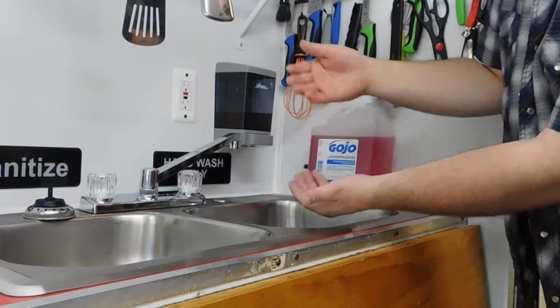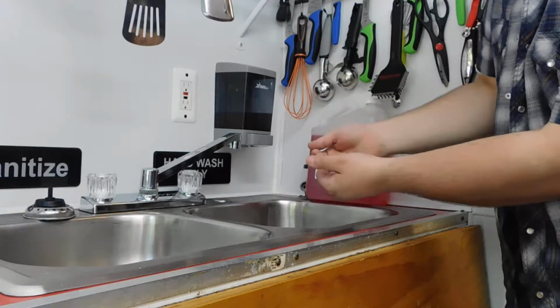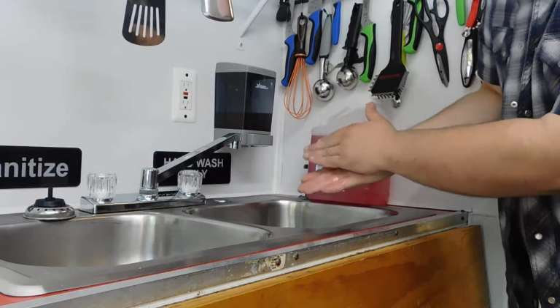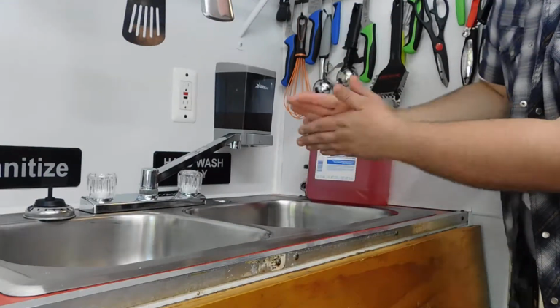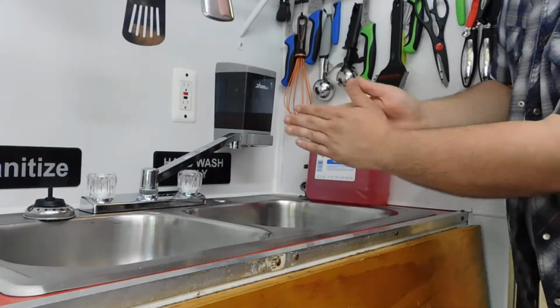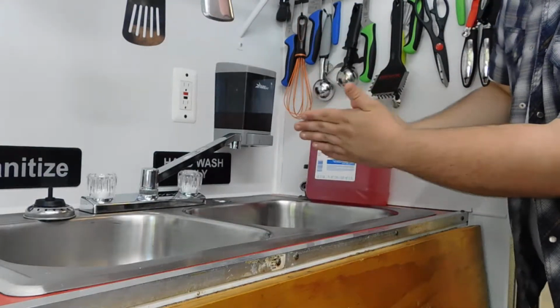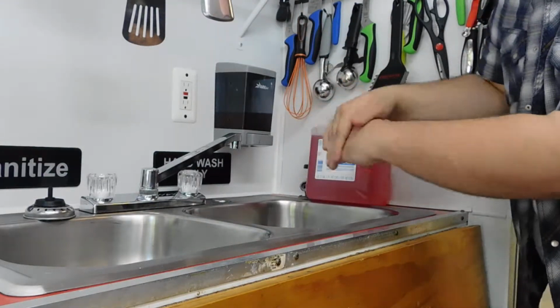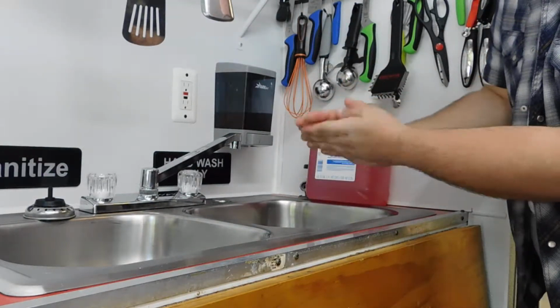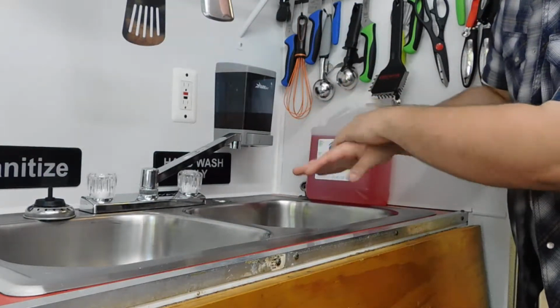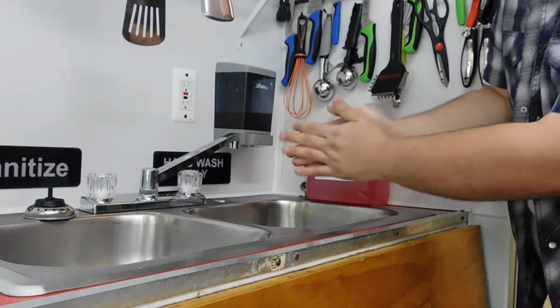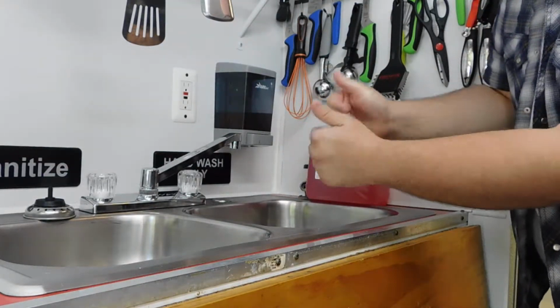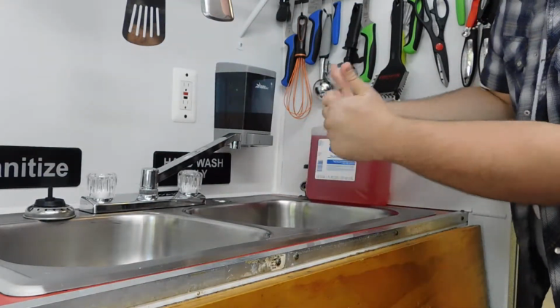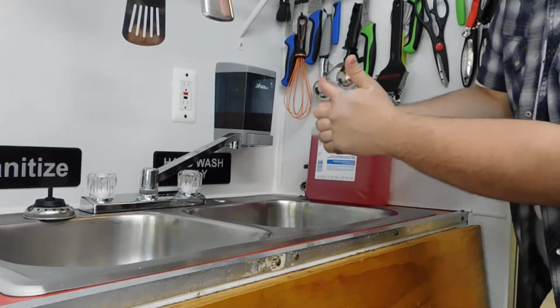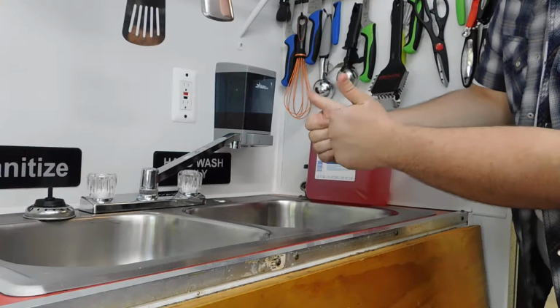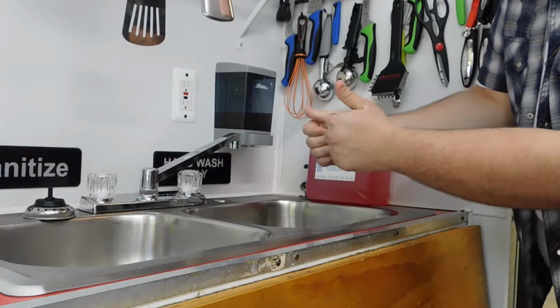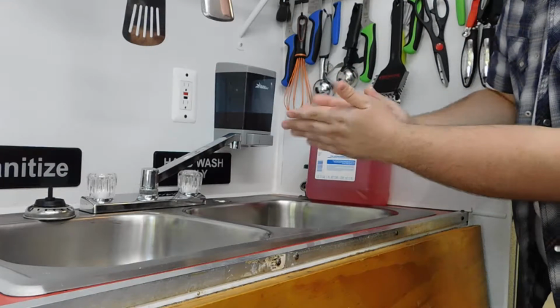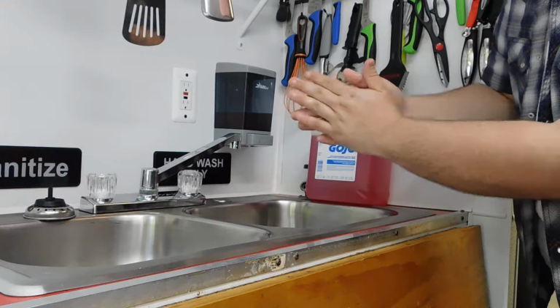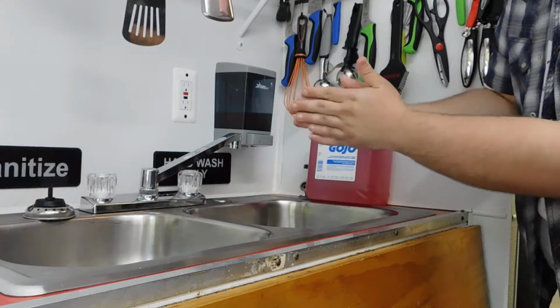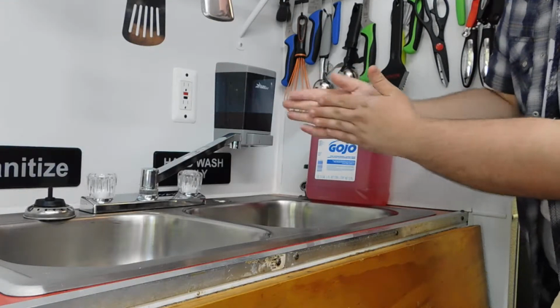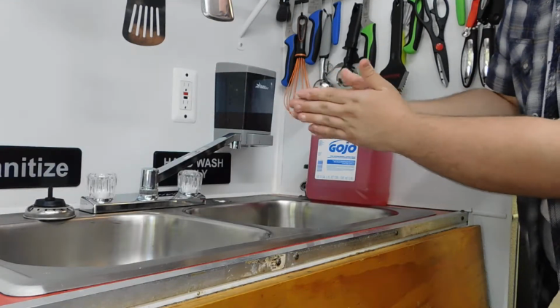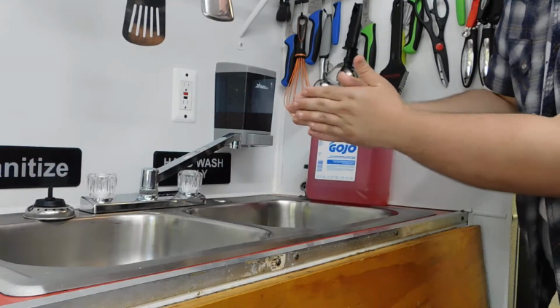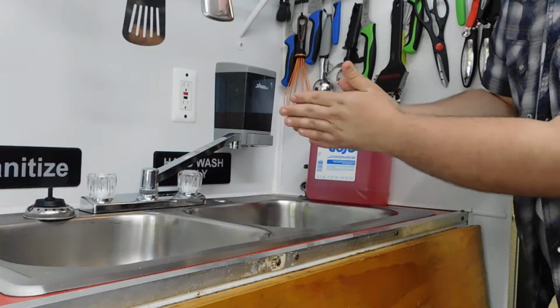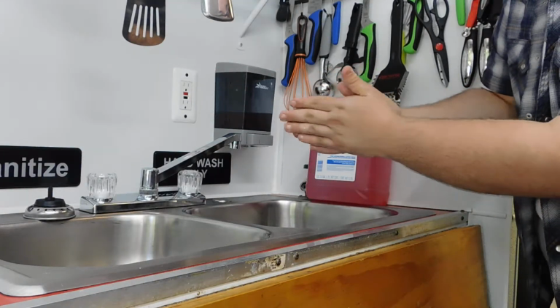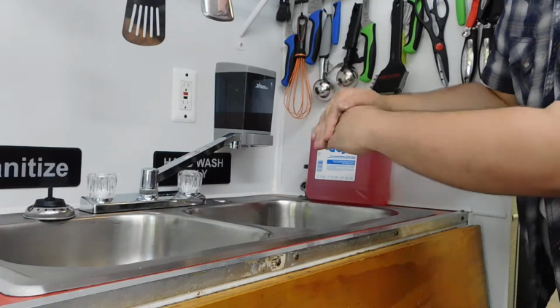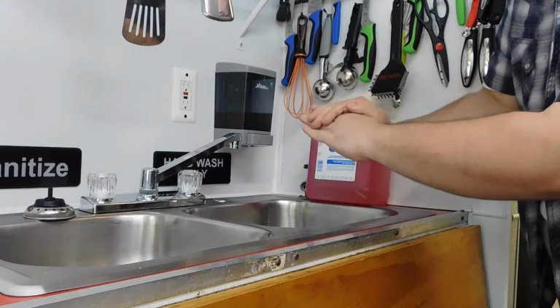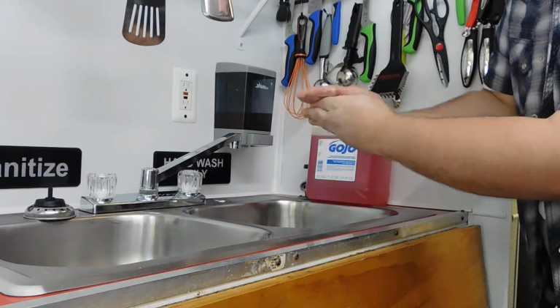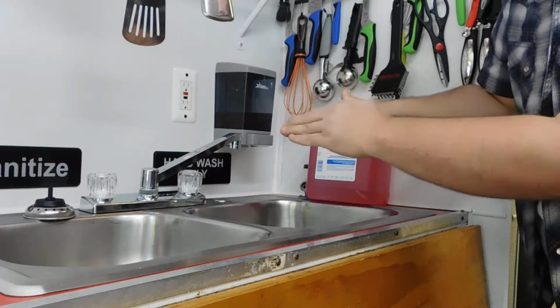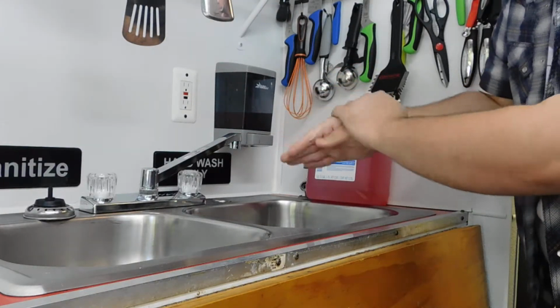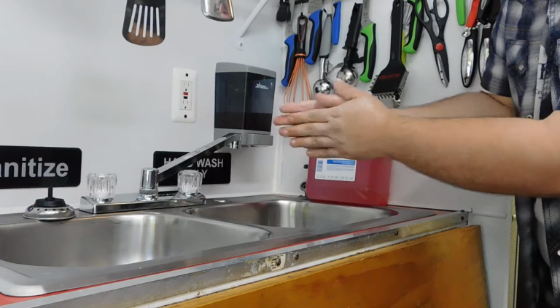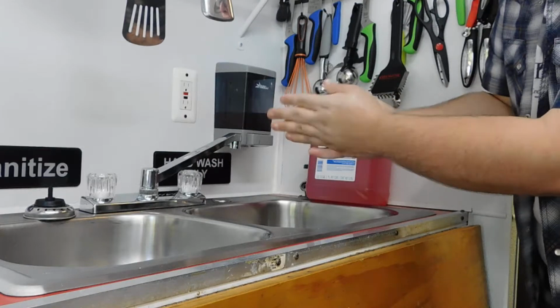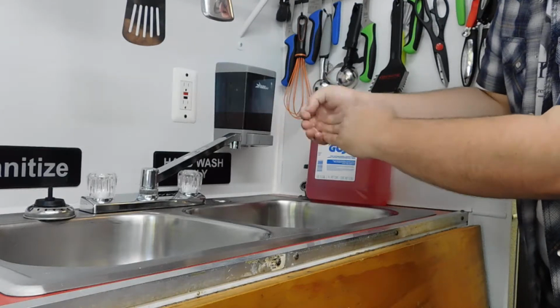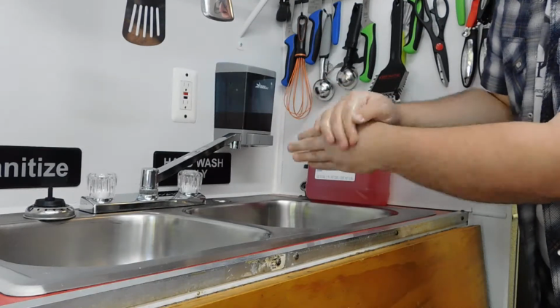It gets your hands super clean, it's antibacterial — what more could you want in a good soap? We definitely recommend it, and Webster Ant Store has a good price on it.